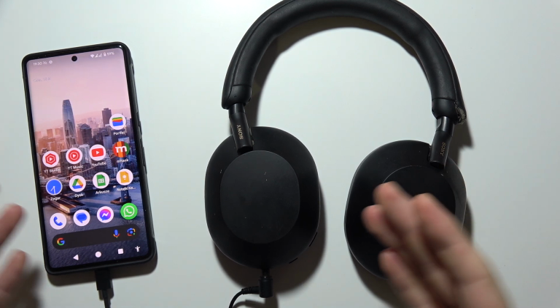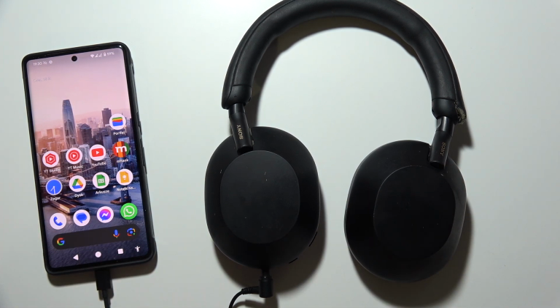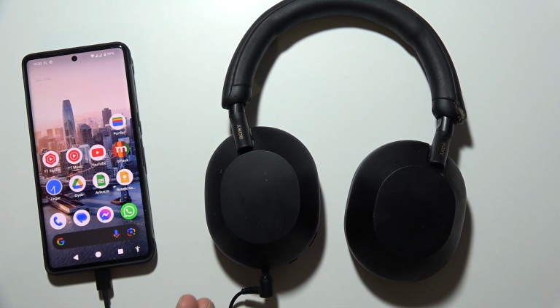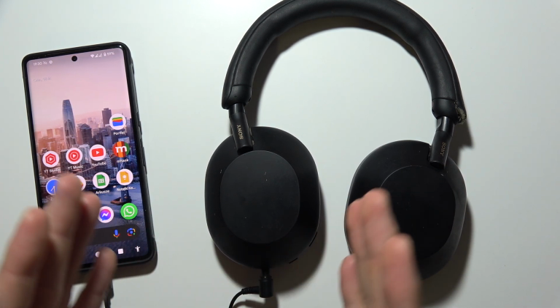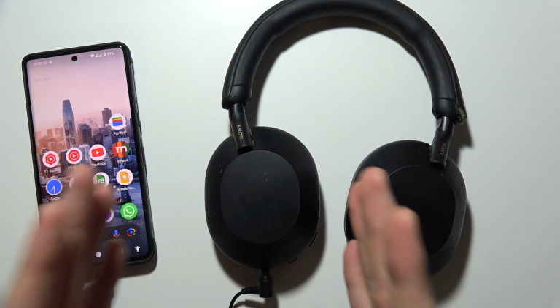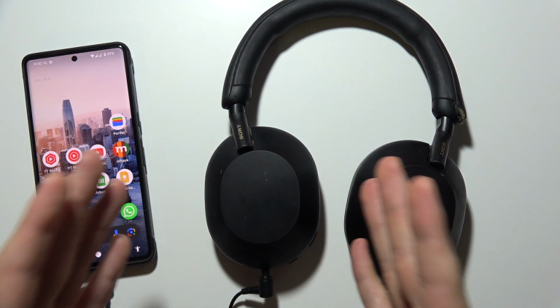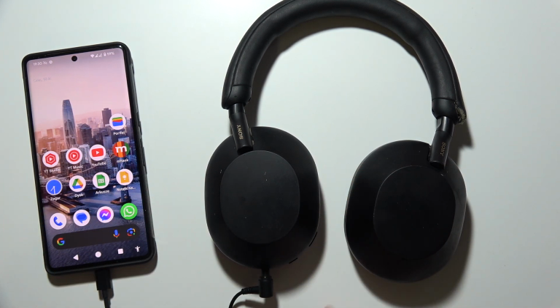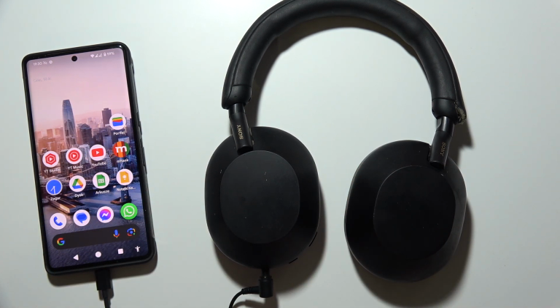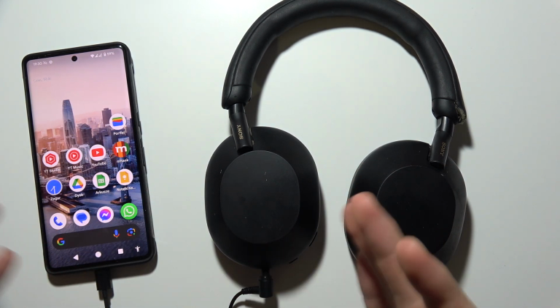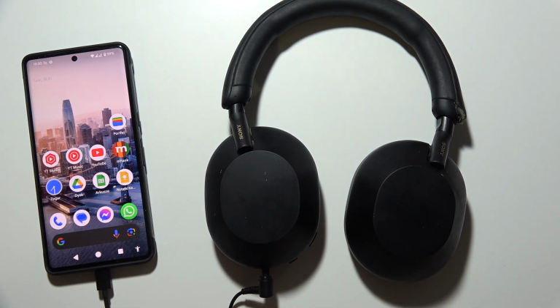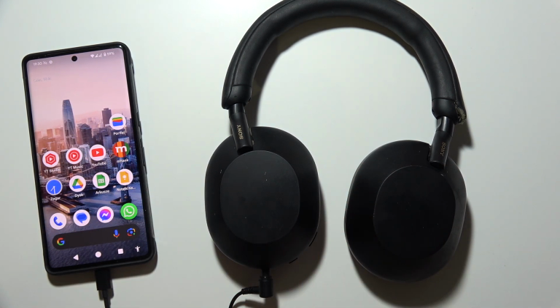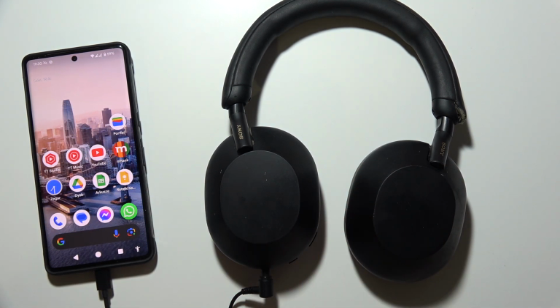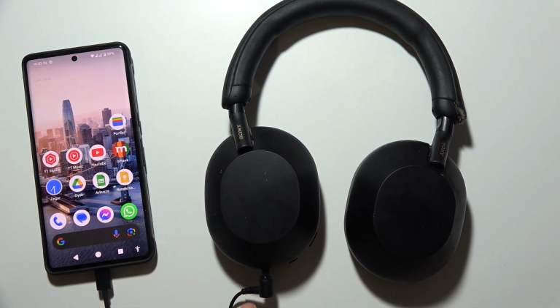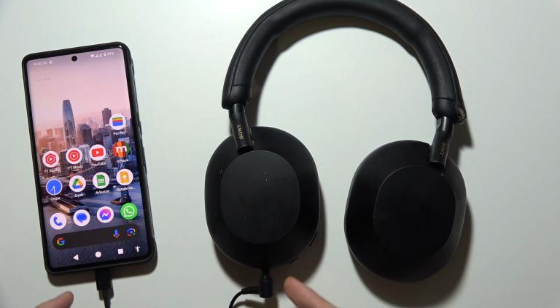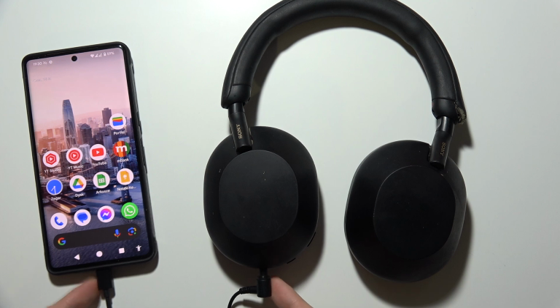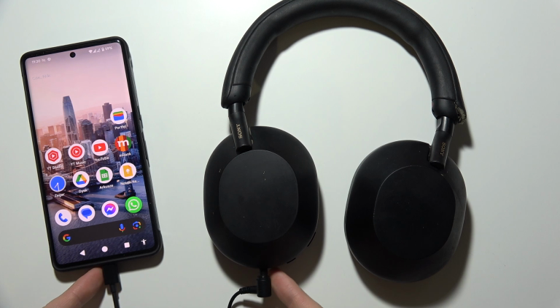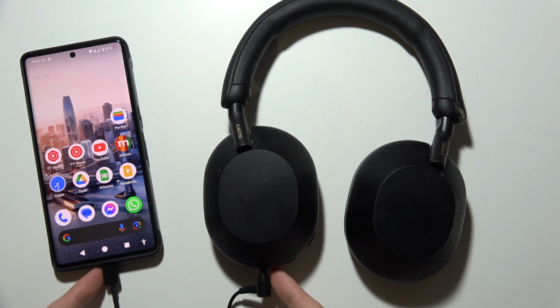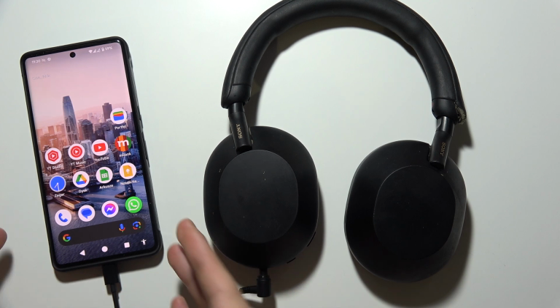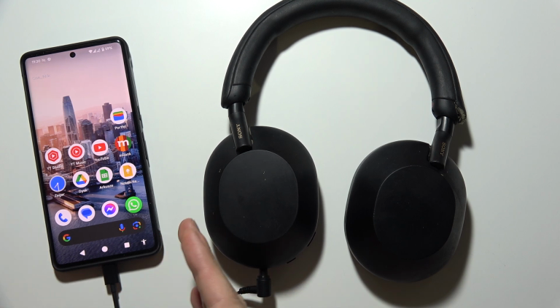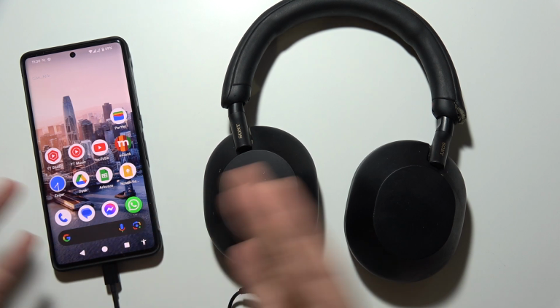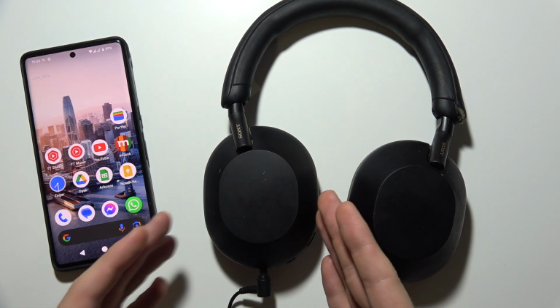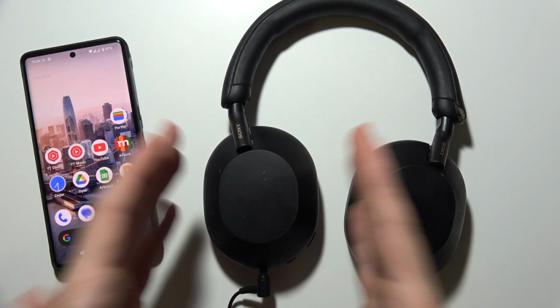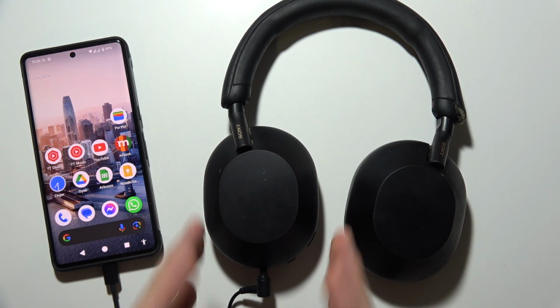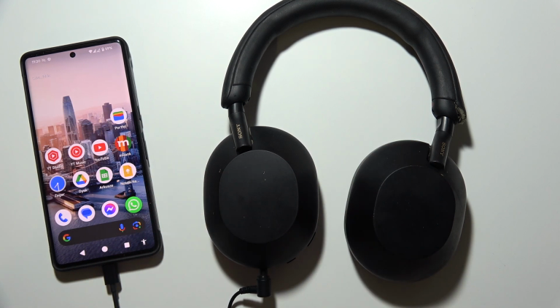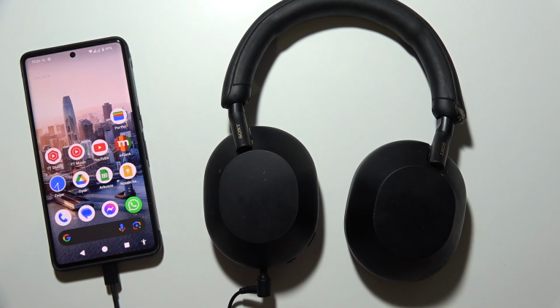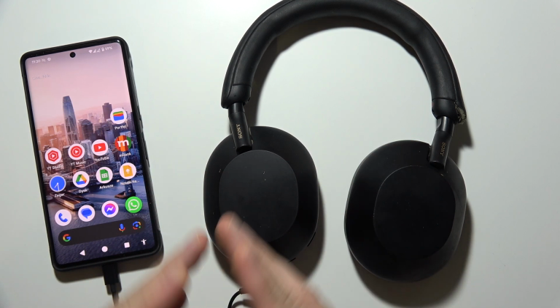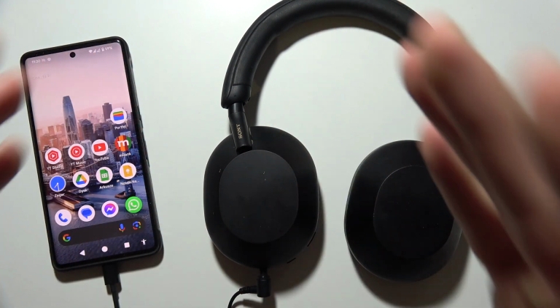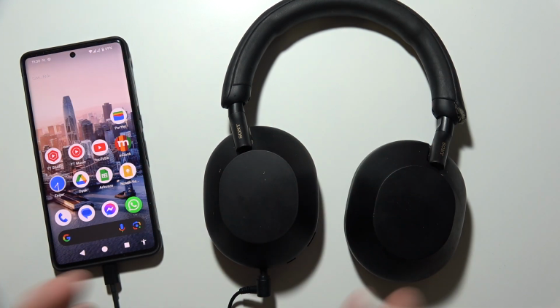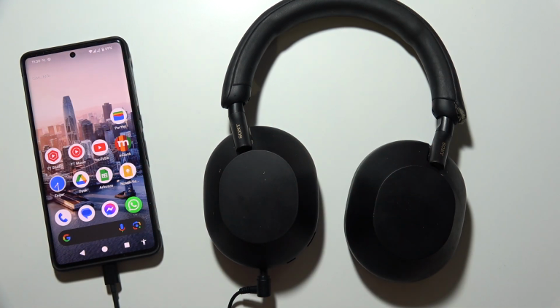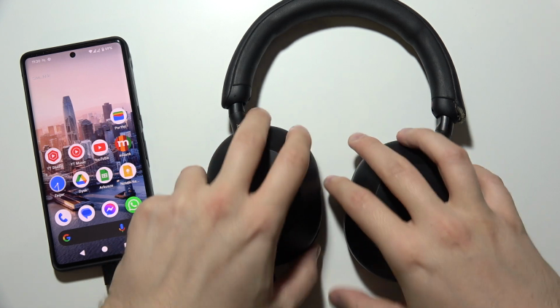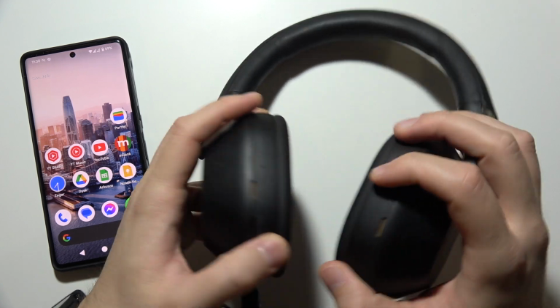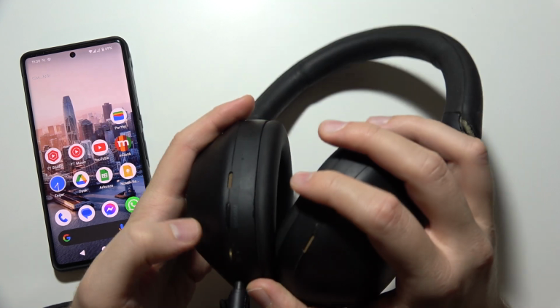Hello. If you are wondering if you can use noise cancellation and ambient sound when you are connected wired to your phone, to your PC, on the Sony WH-1000XM5, then yes, you can do this. Take a look.